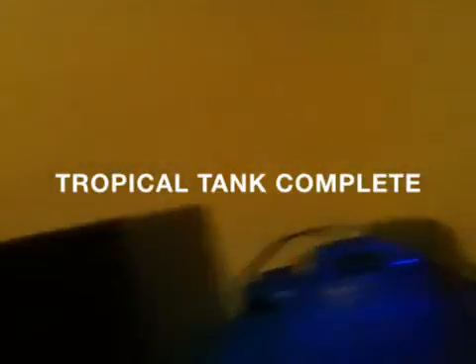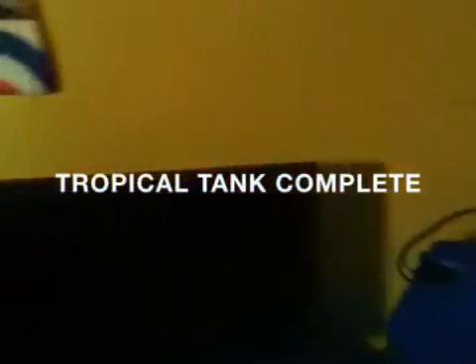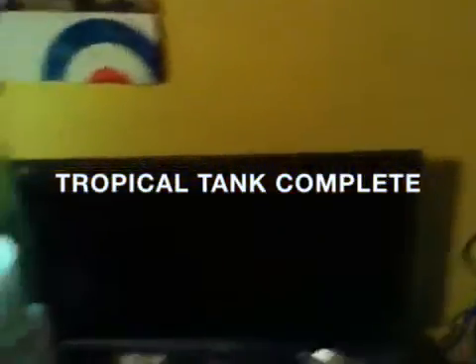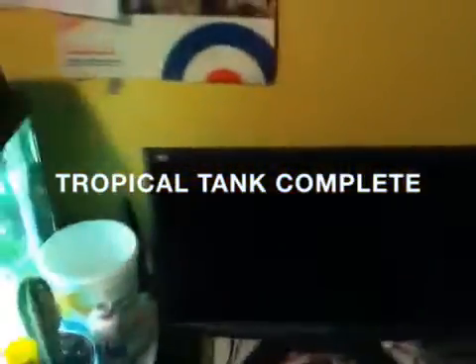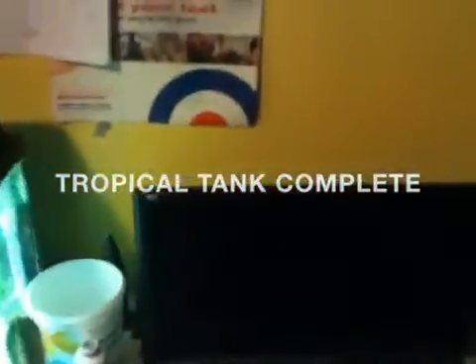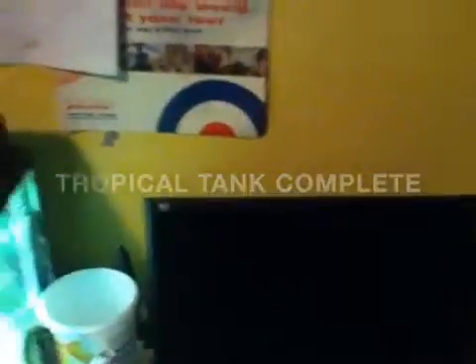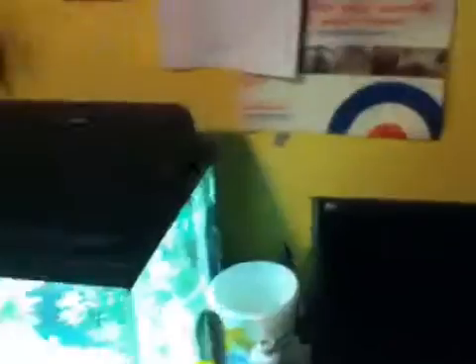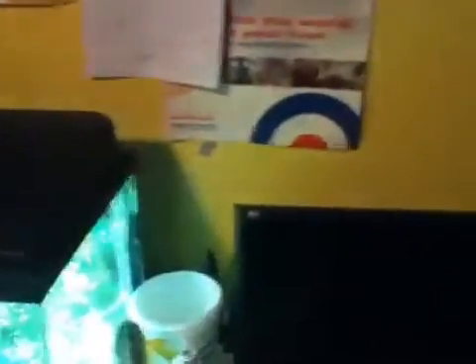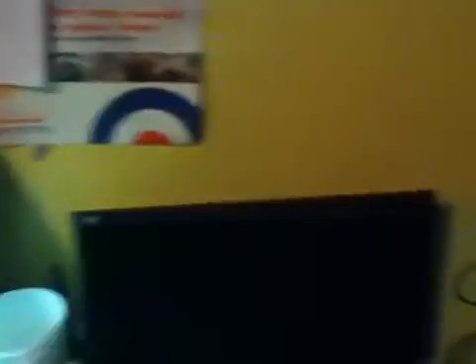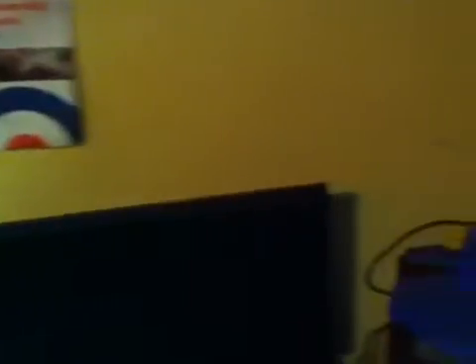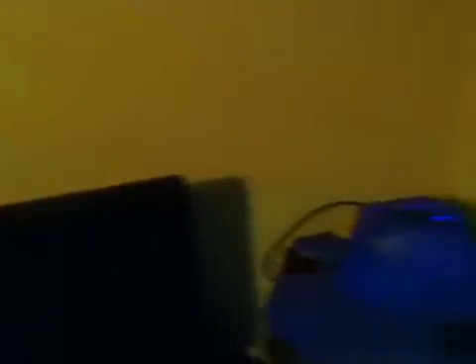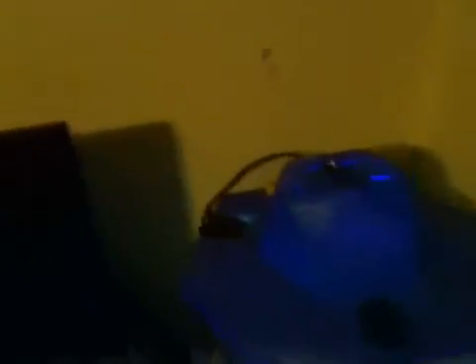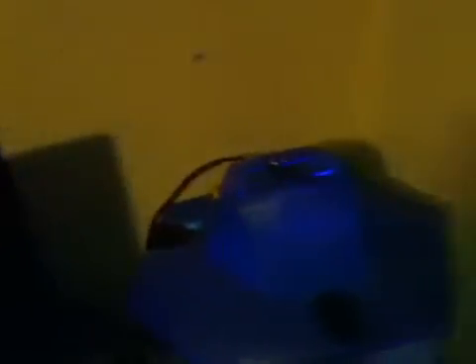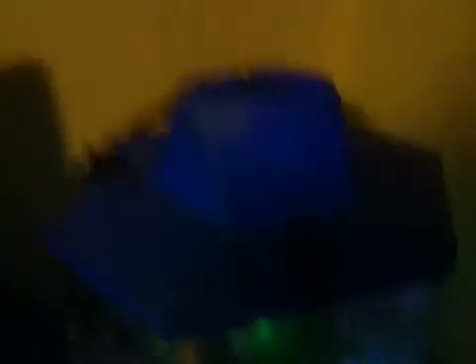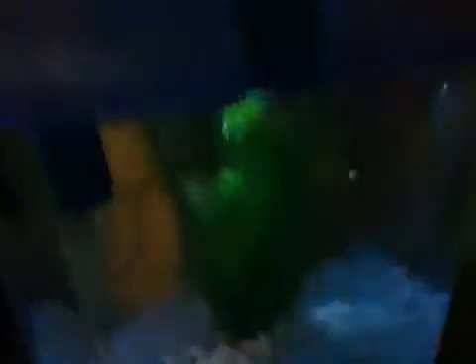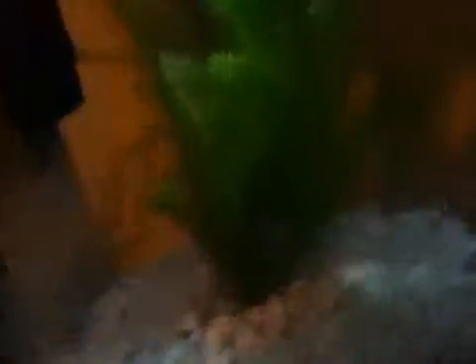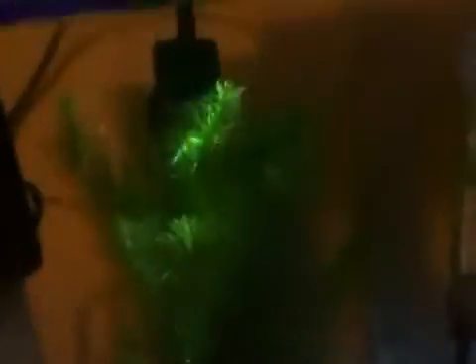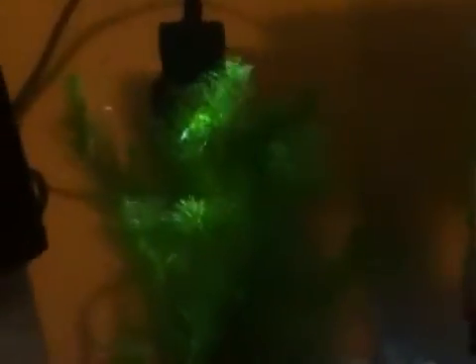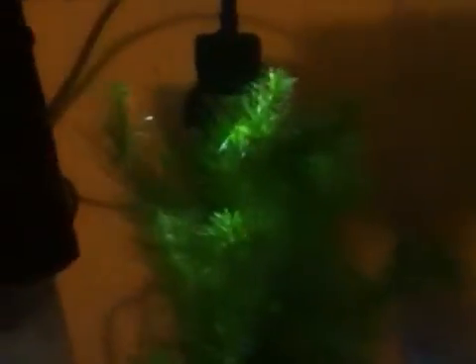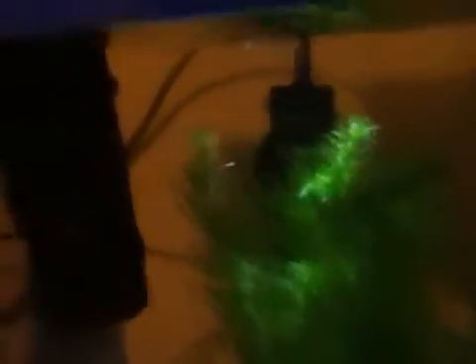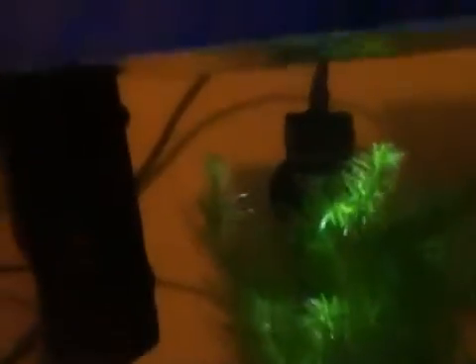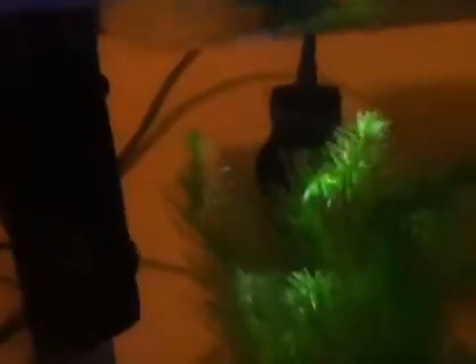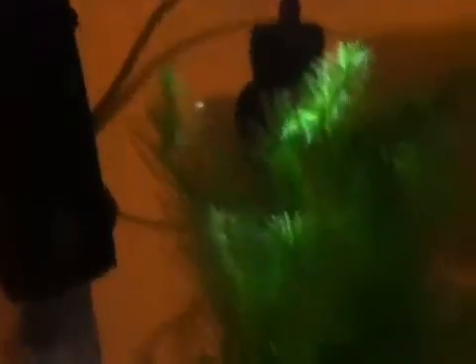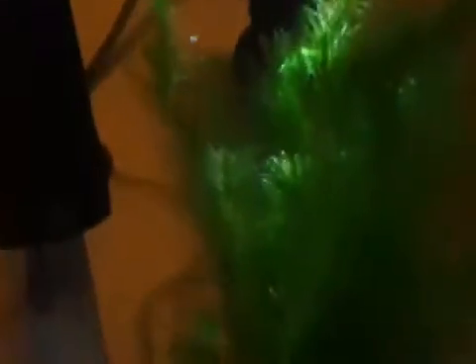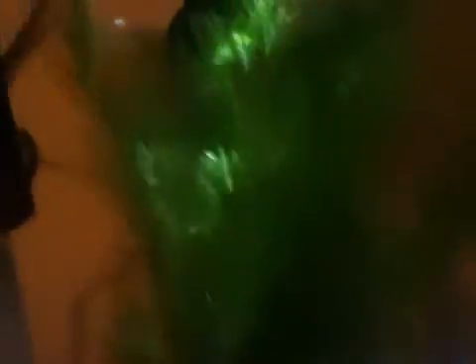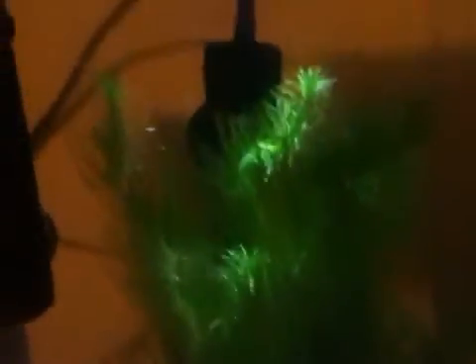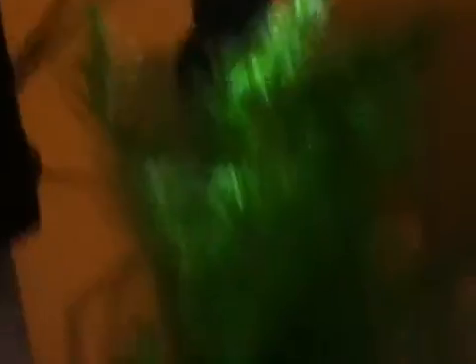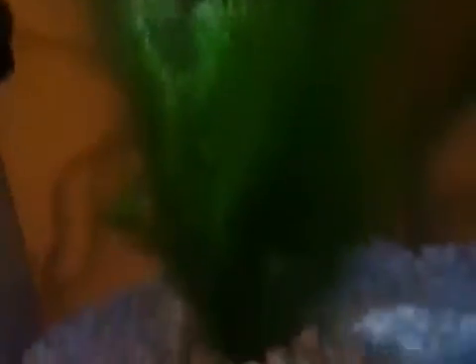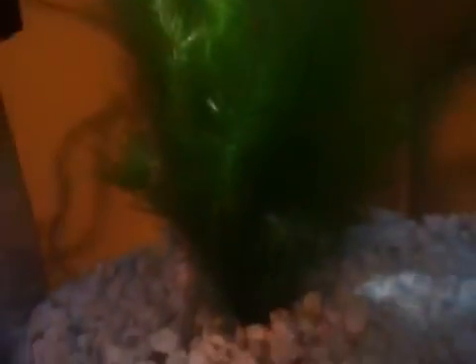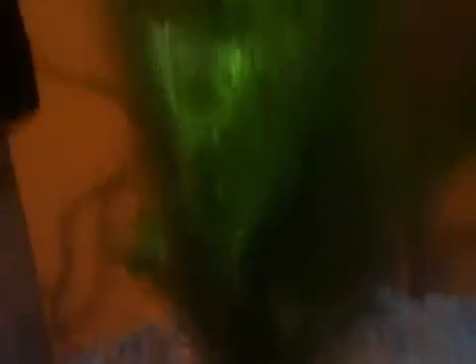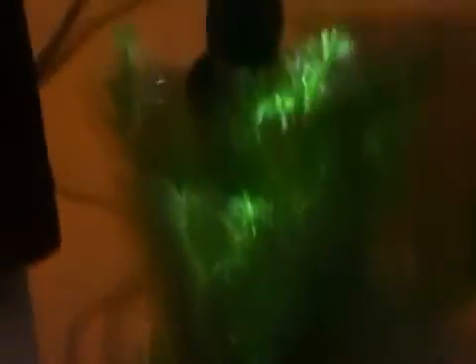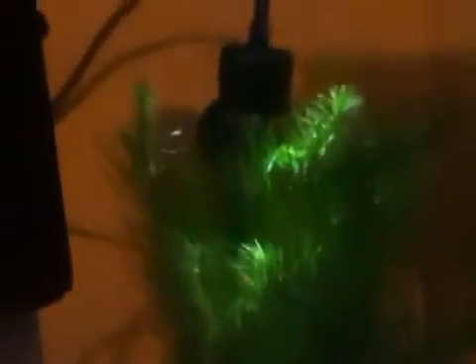Hey guys, it's Ross here, and I just wanted to give you a quick update on the tropical tank. Here it is, it is finished — I just finished it today. I changed the plant in the middle, and that is a live plant.